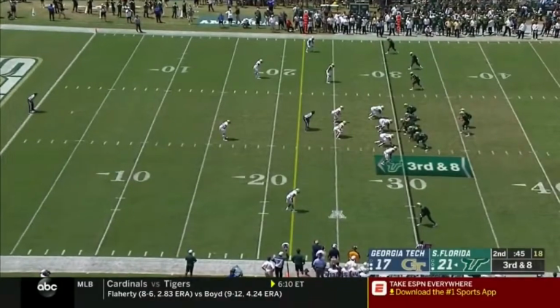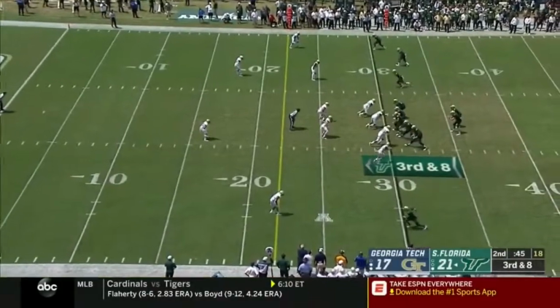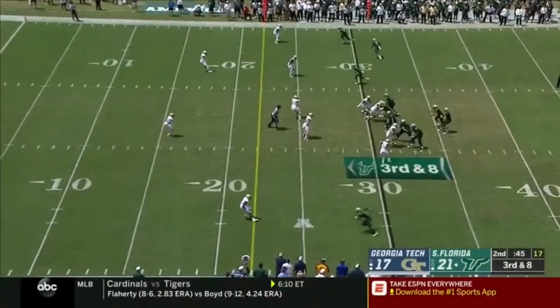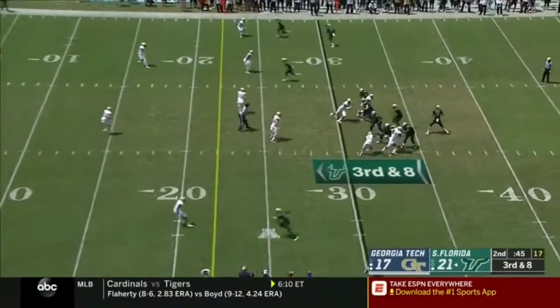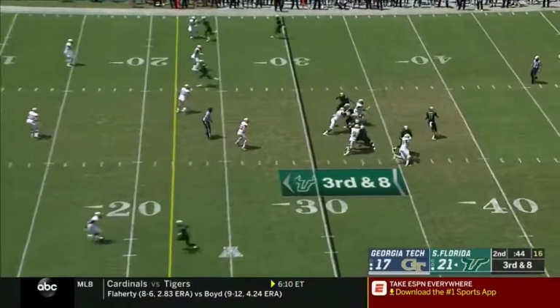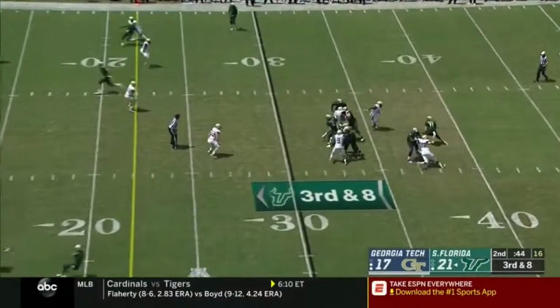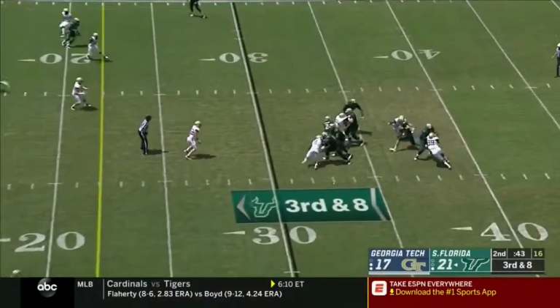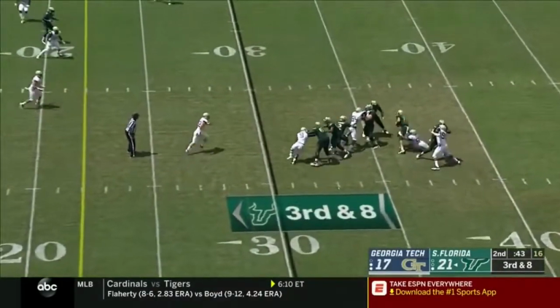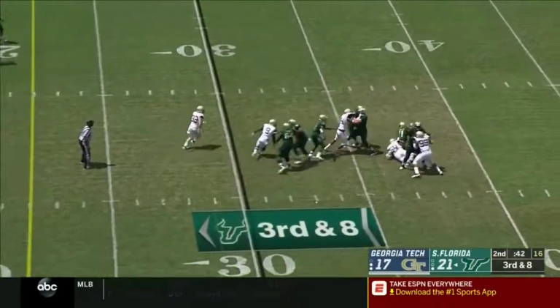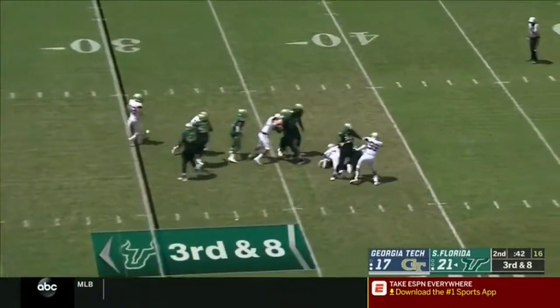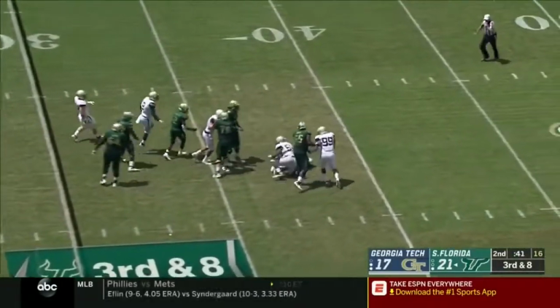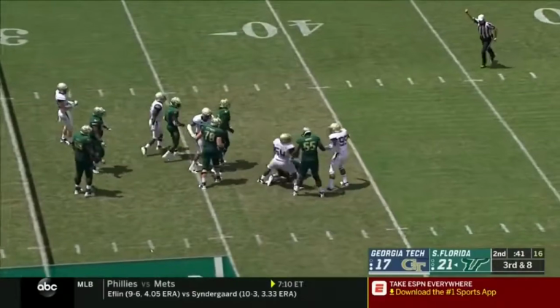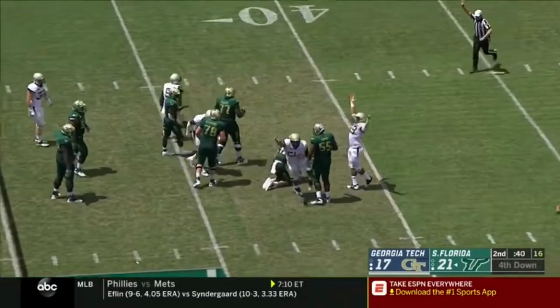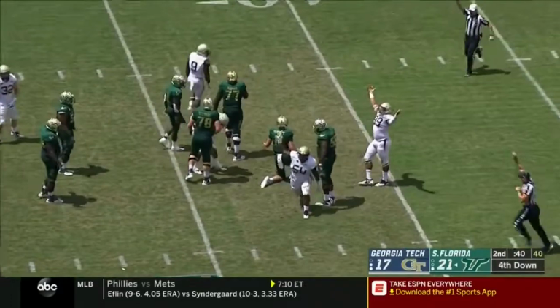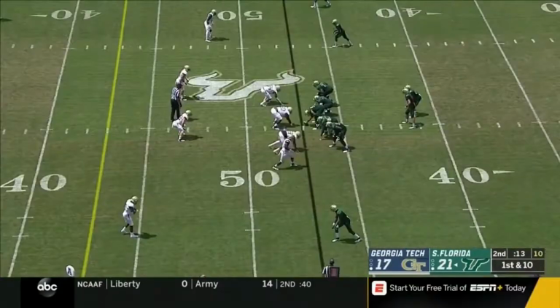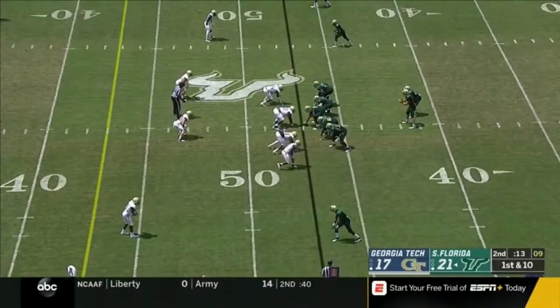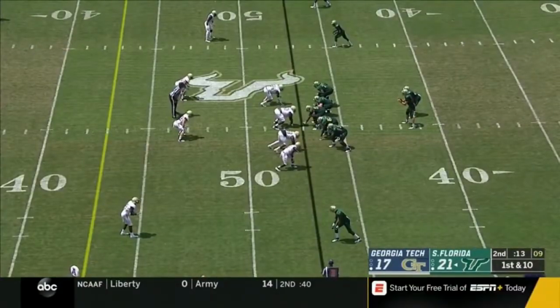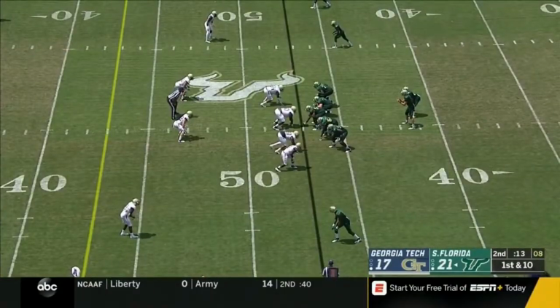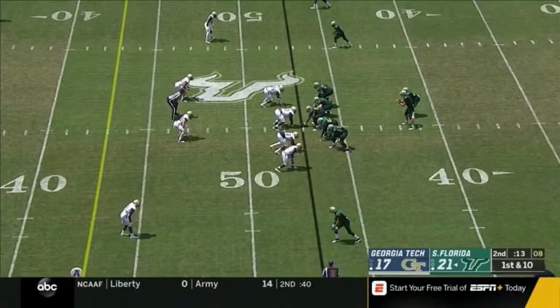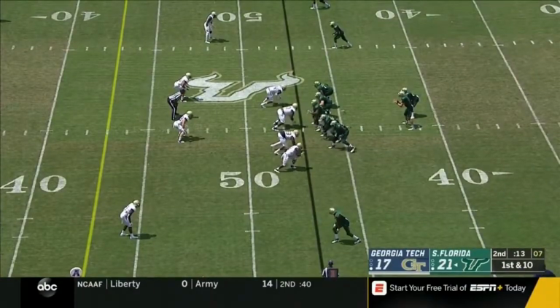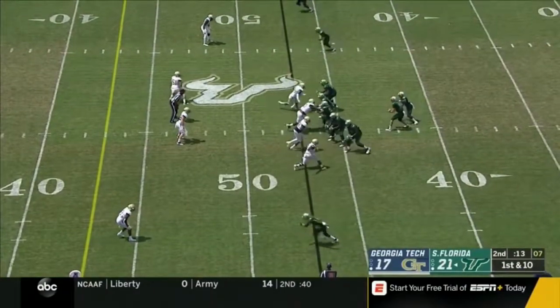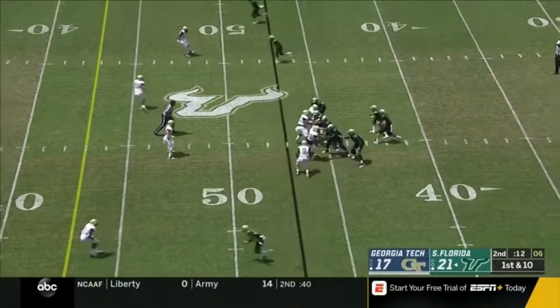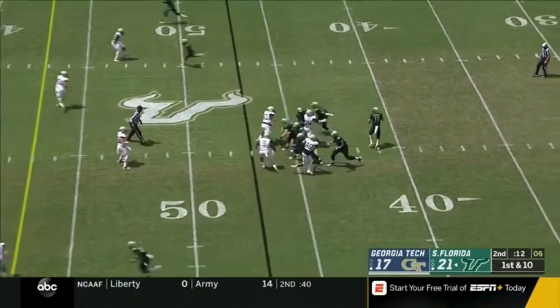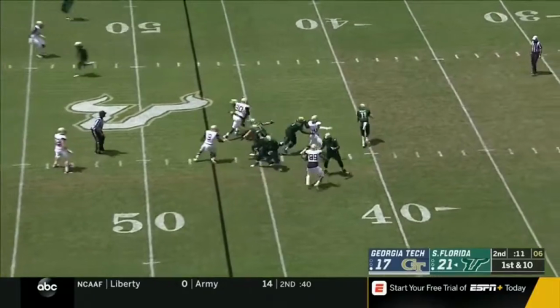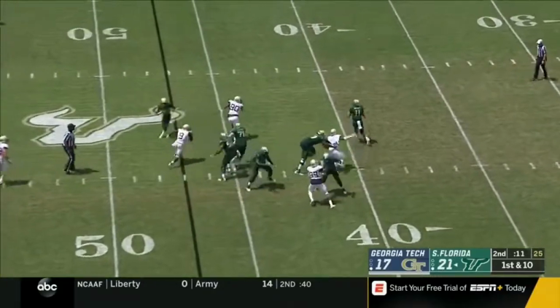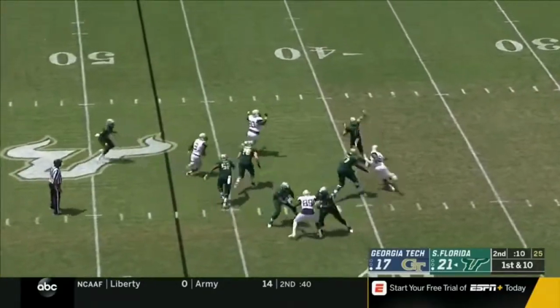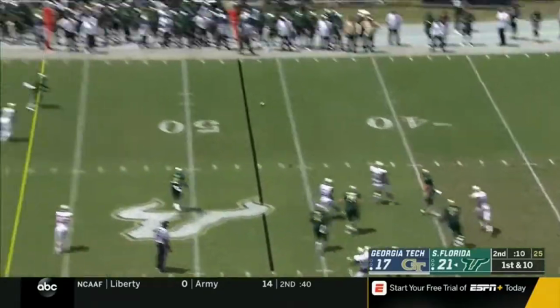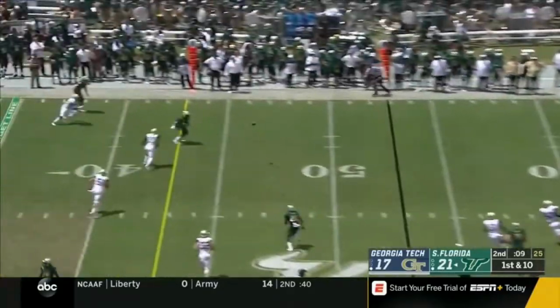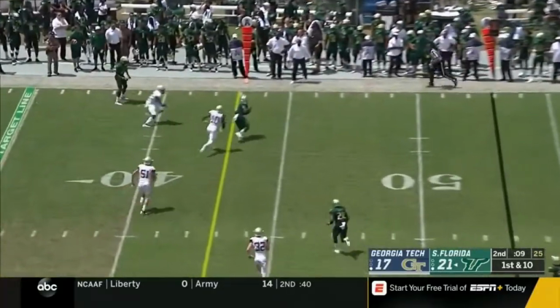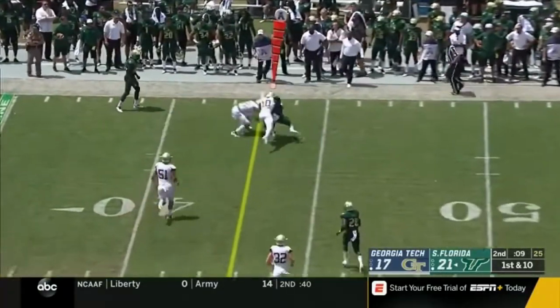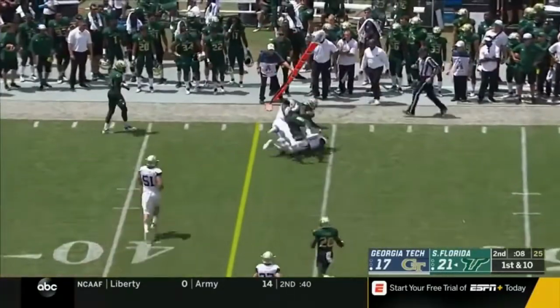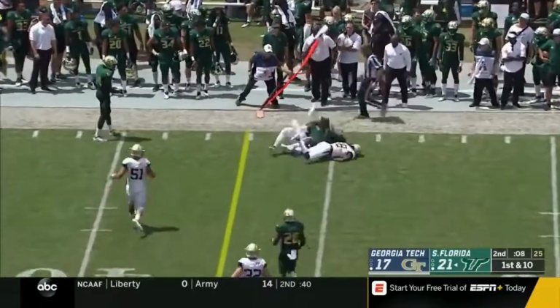Facing a blitz from Georgia Tech, Barnett escapes — Marshall breaks another tackle and then gets popped at the 30-yard line. Two national title-winning coaches tonight. Barnett under pressure in the second half — let's see how aggressive they are here.